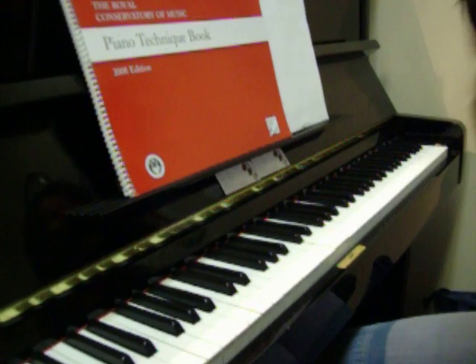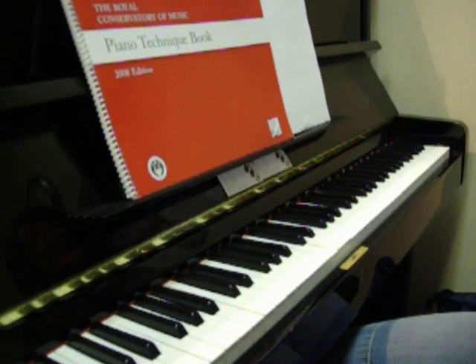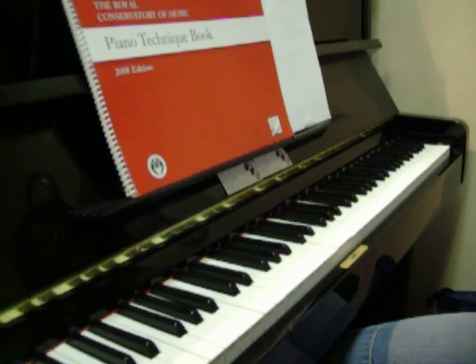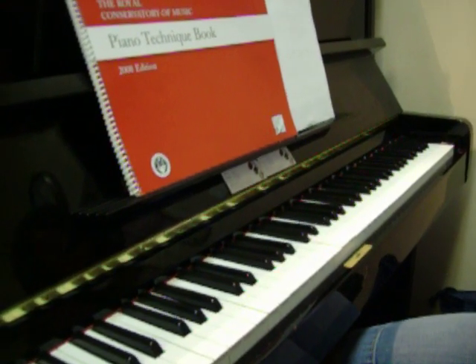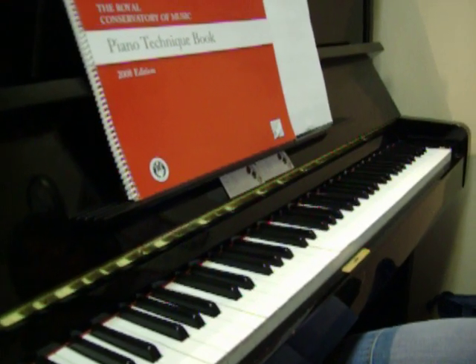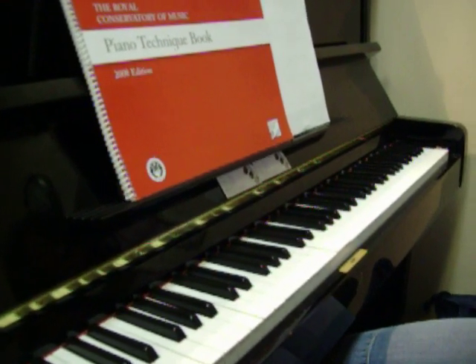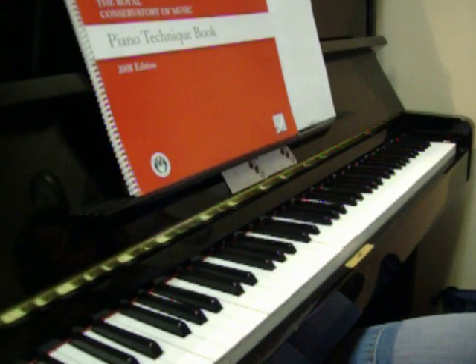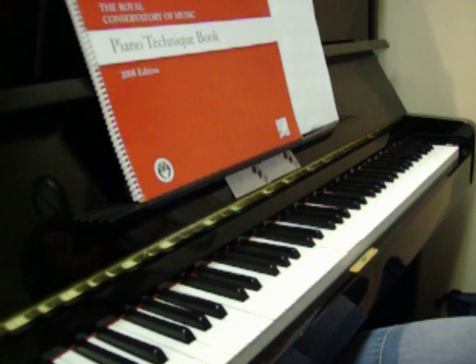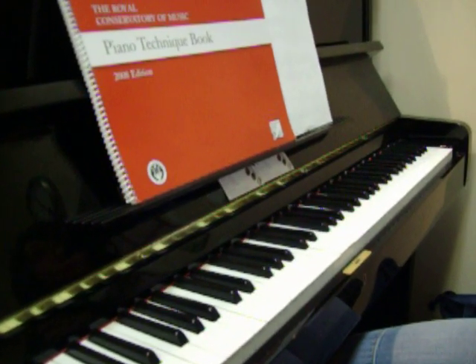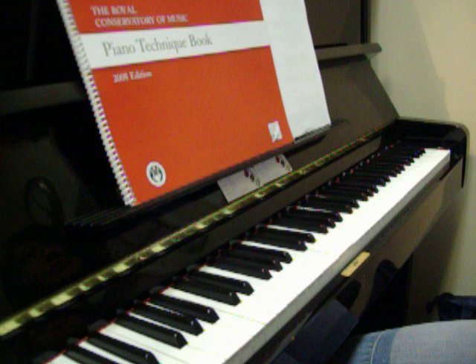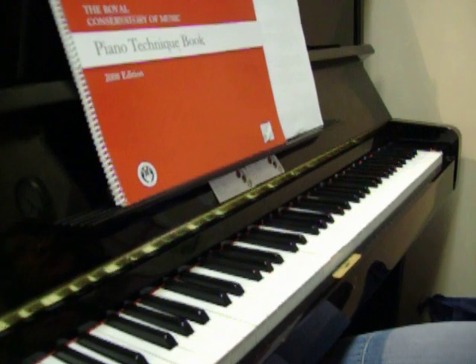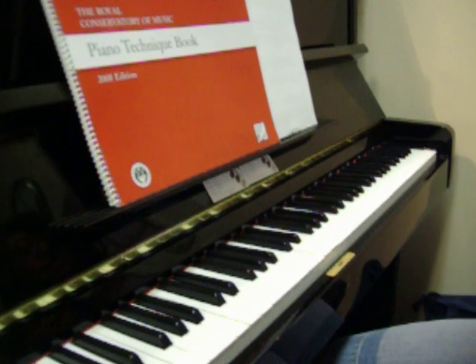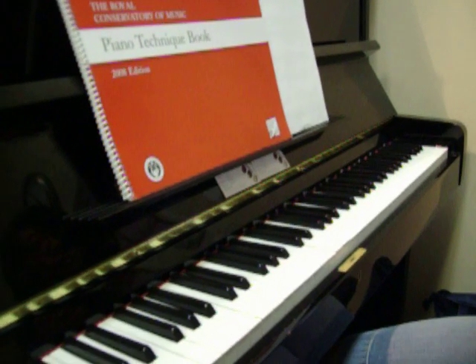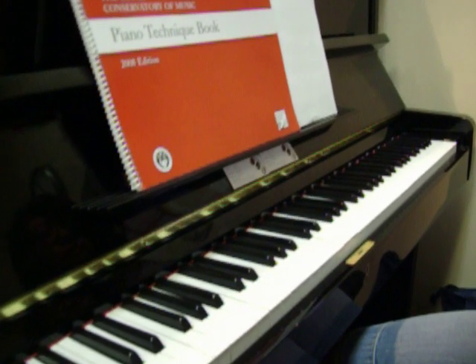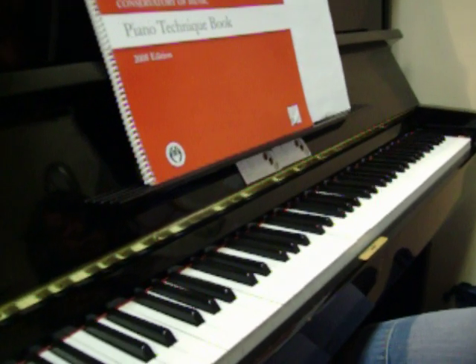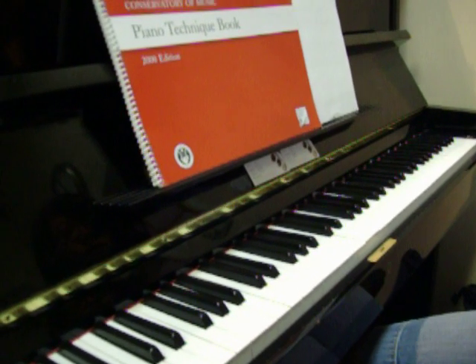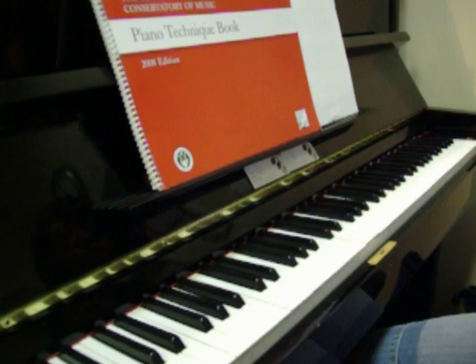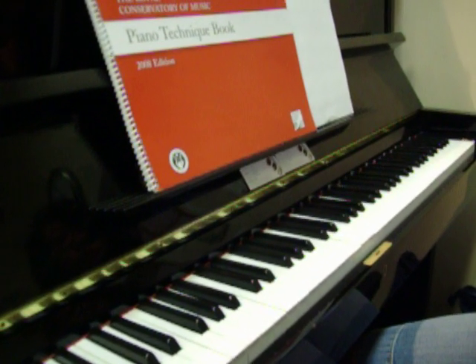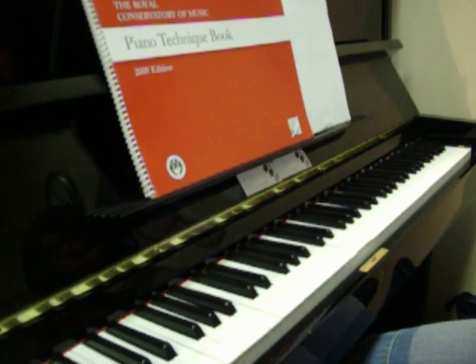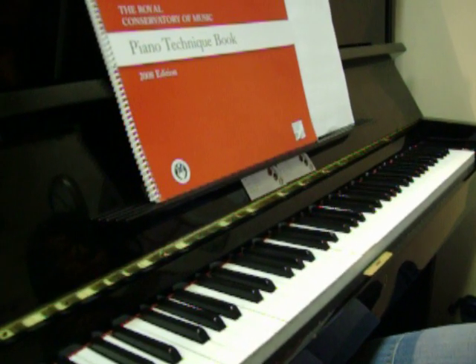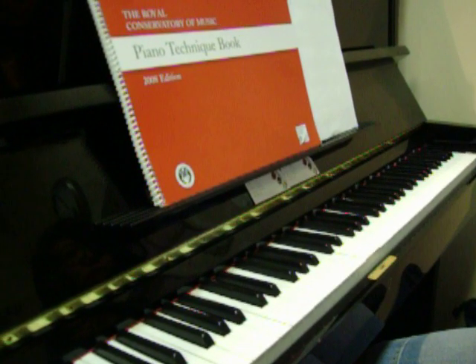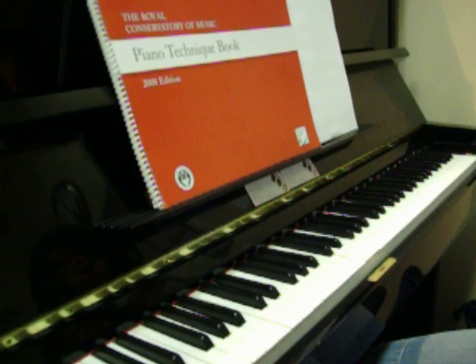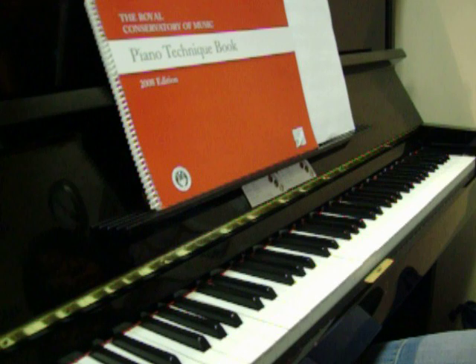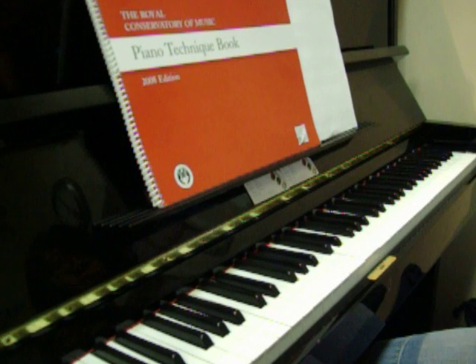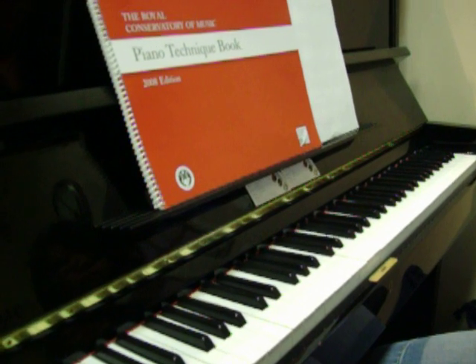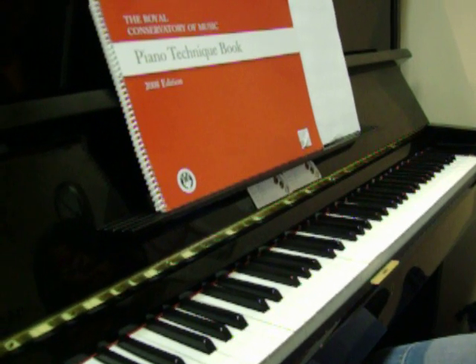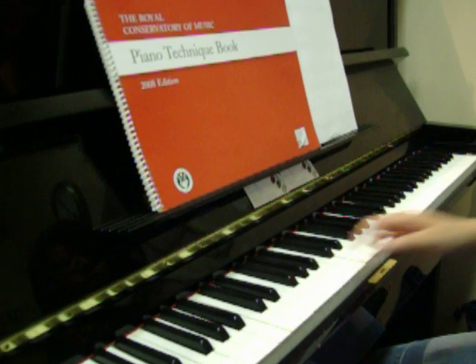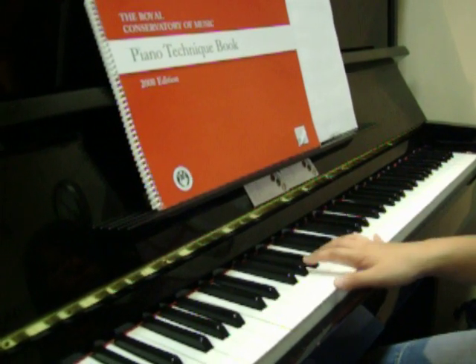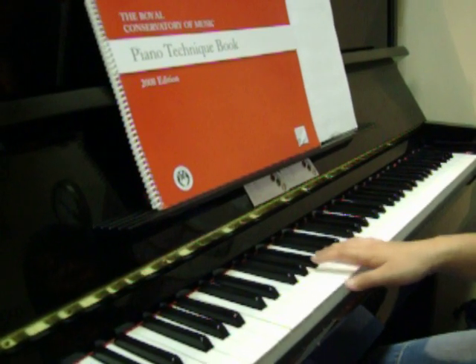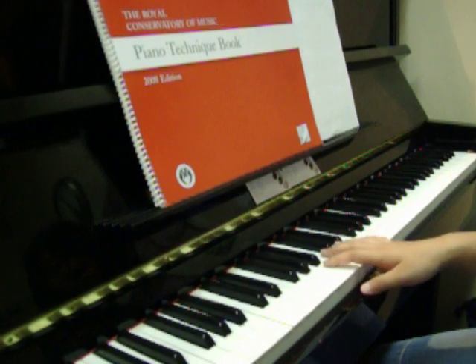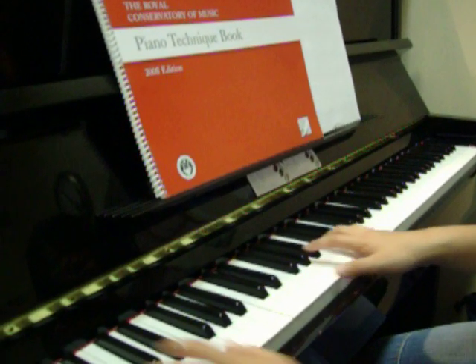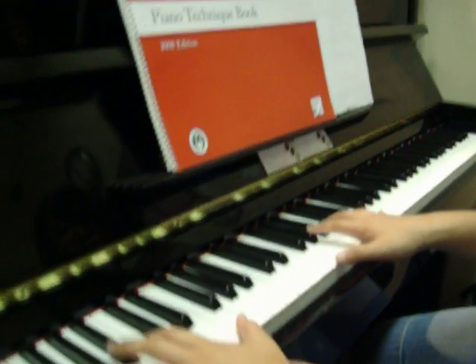Victoria is going to play the Grade 9 chords and arpeggio part of the exam. We're going to start with the tonic four-note chord for F minor, ending with a cadence of 1-4, 1-6-4, 5-1.